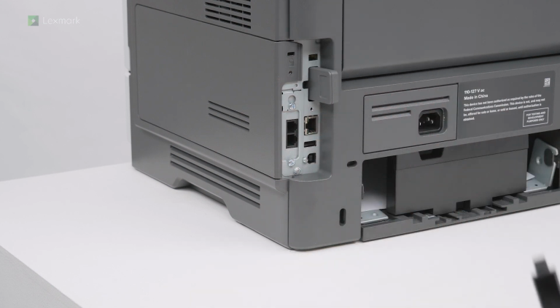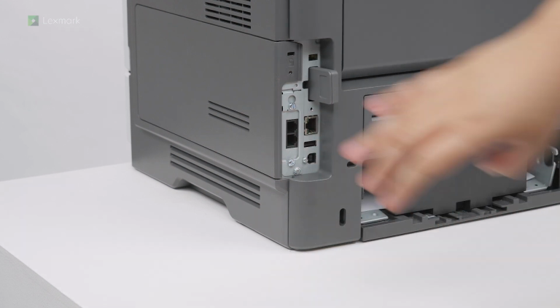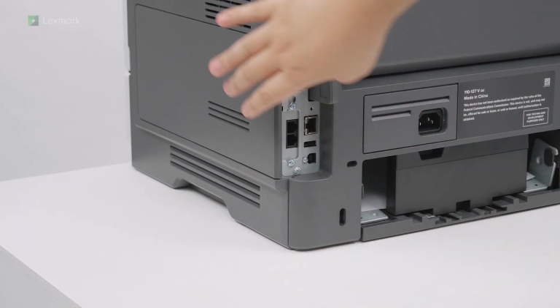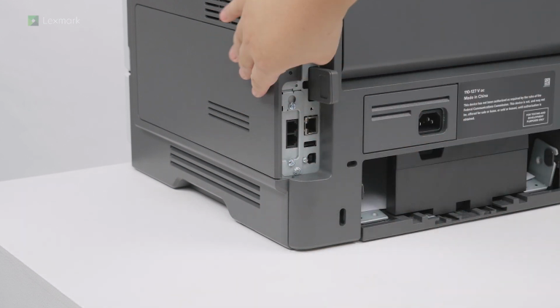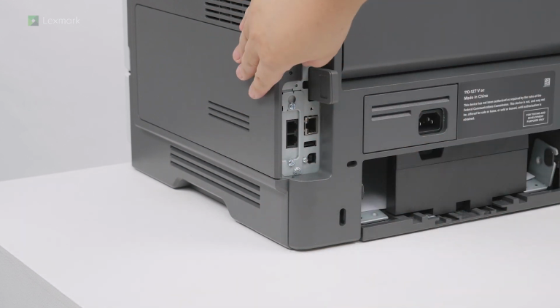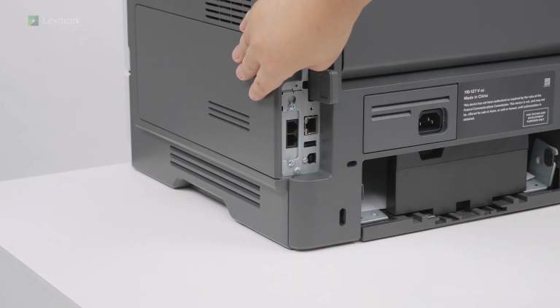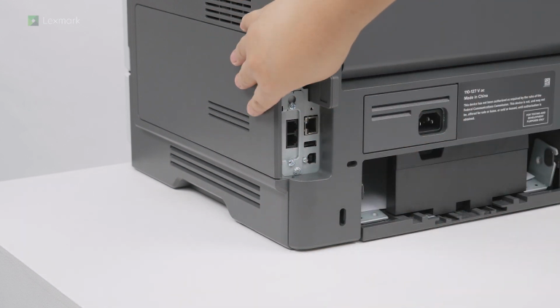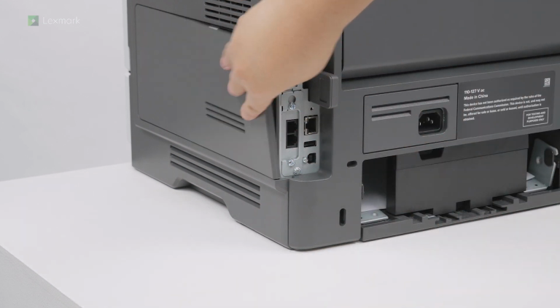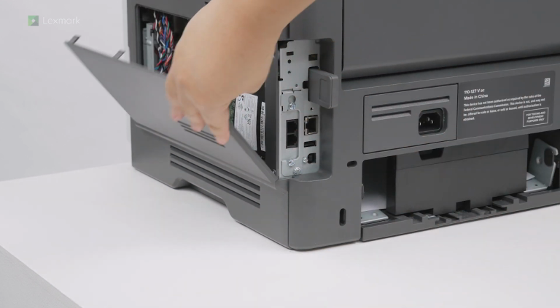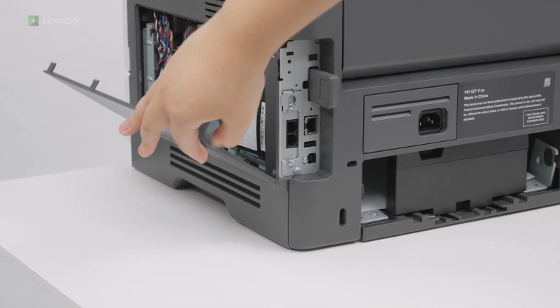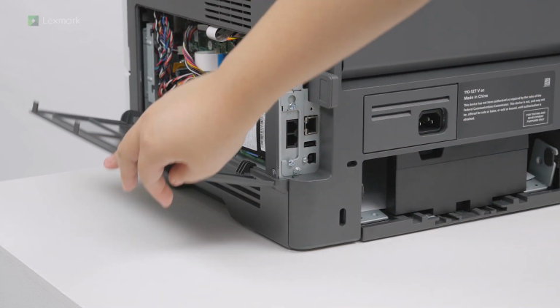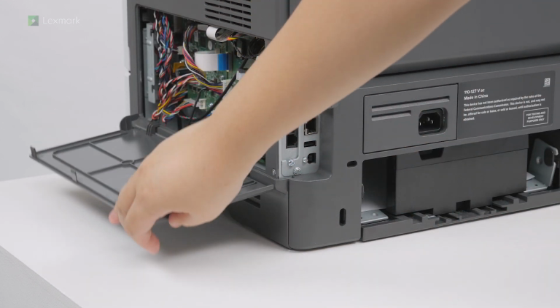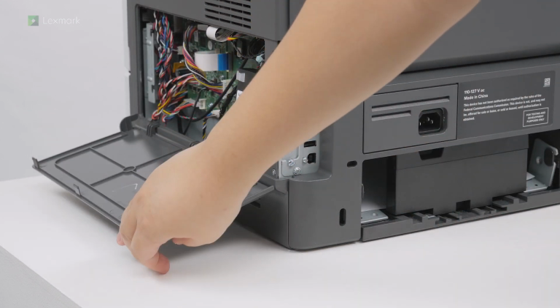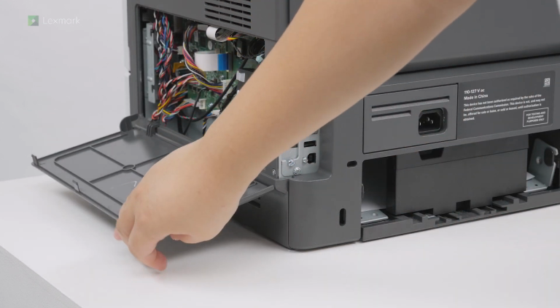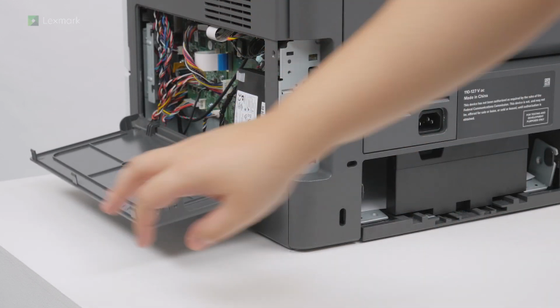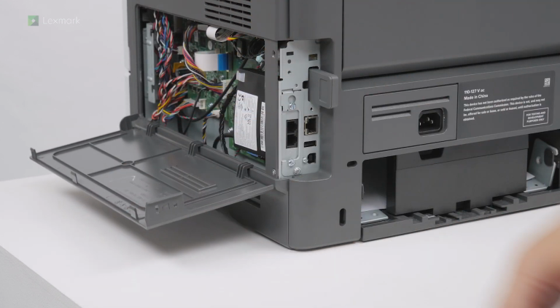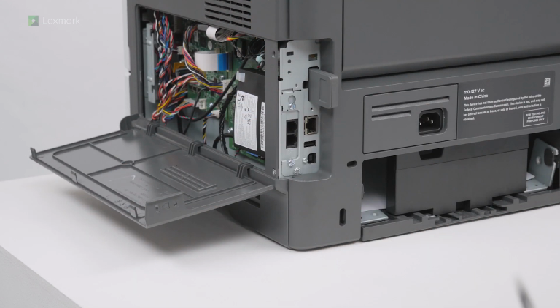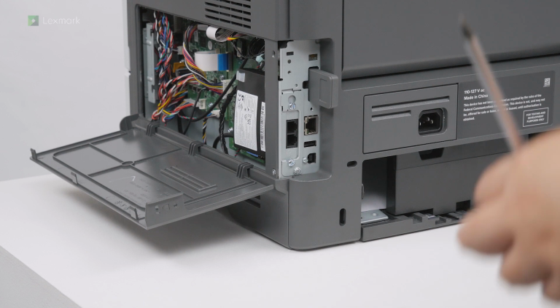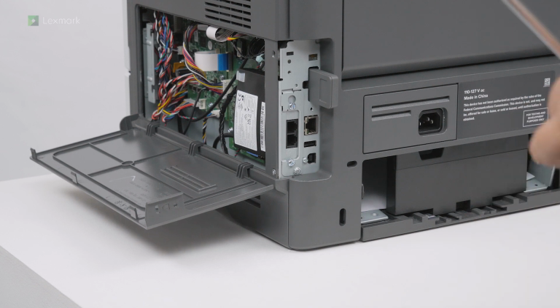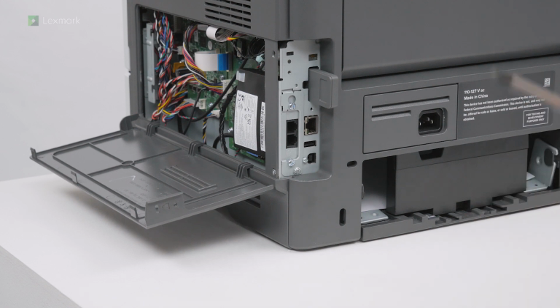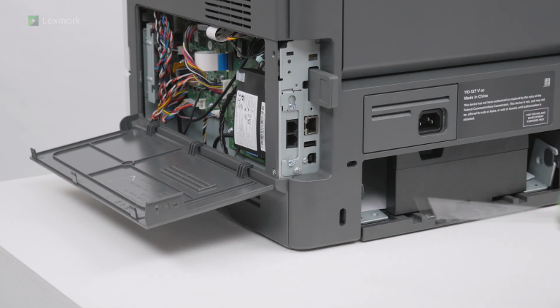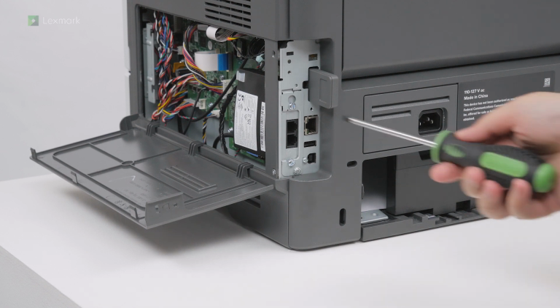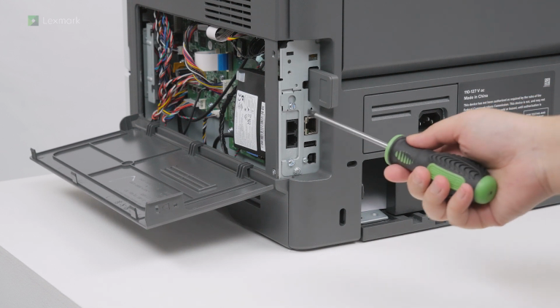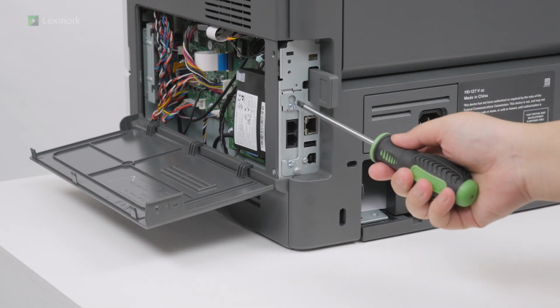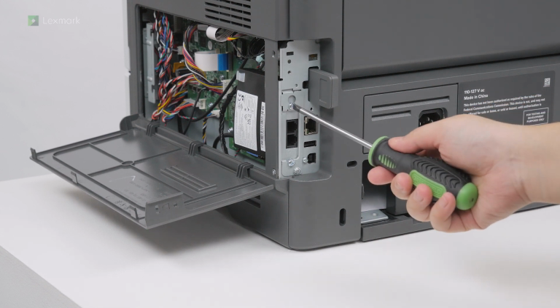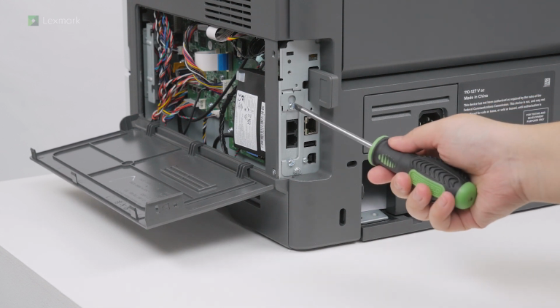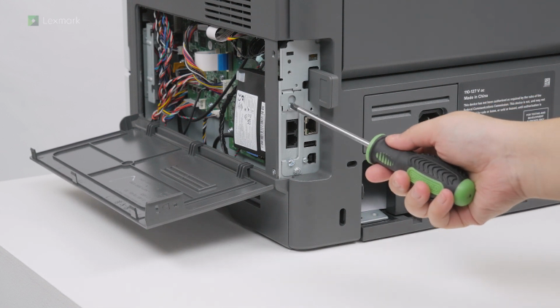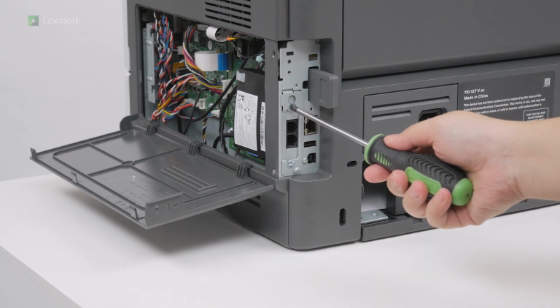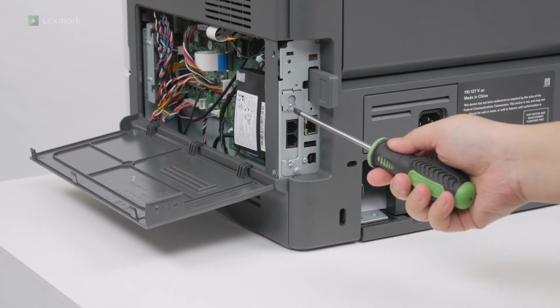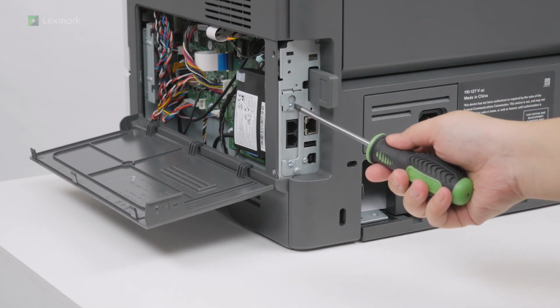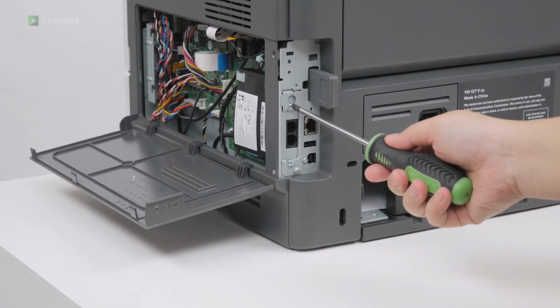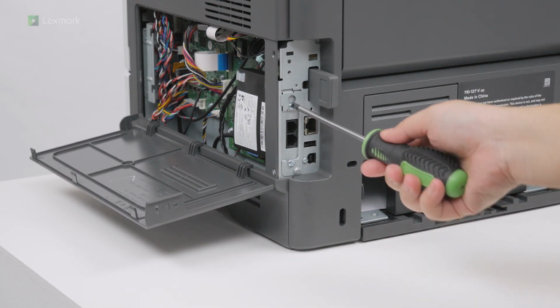Open the controller board access cover. If your printer has a fax card, then remove it.